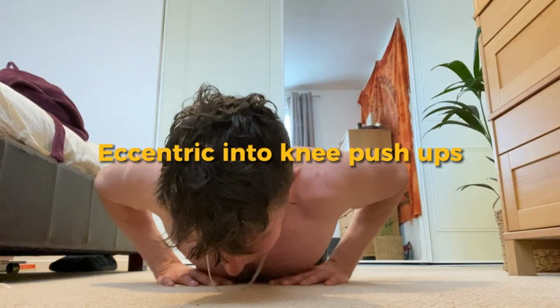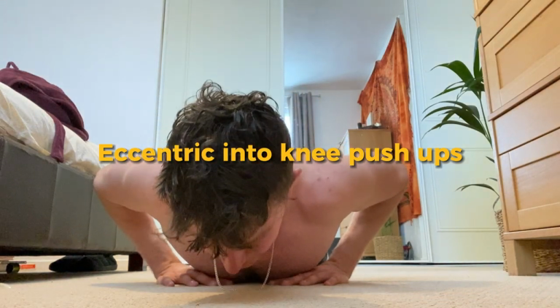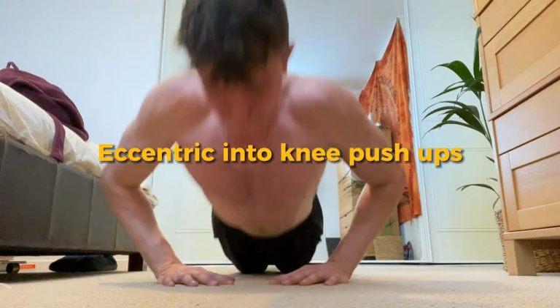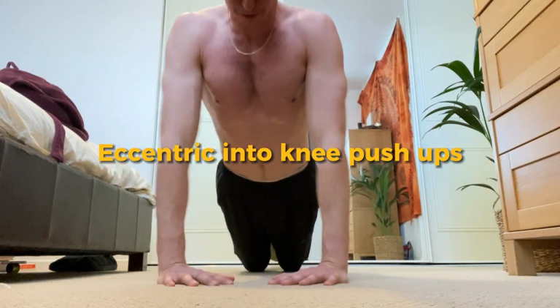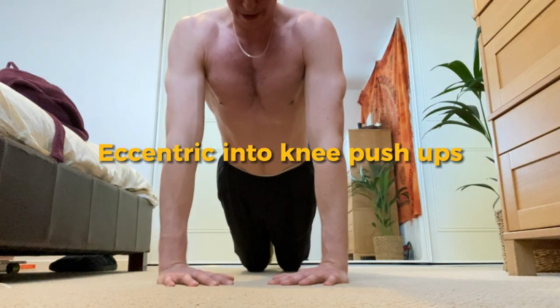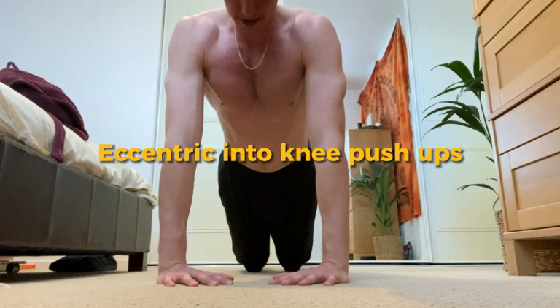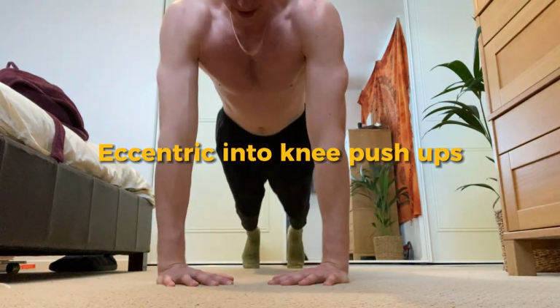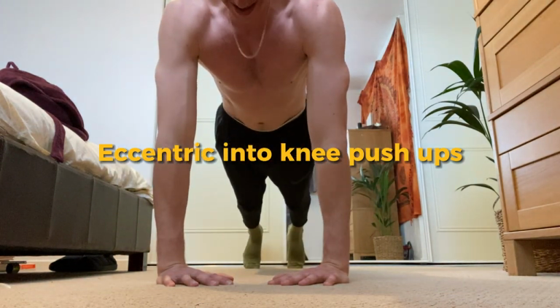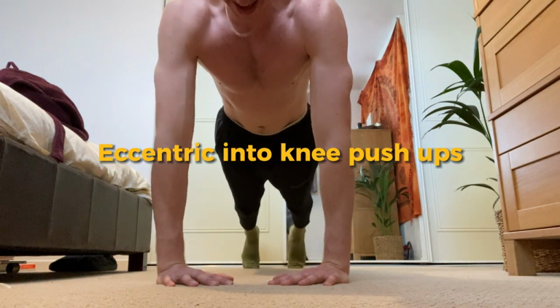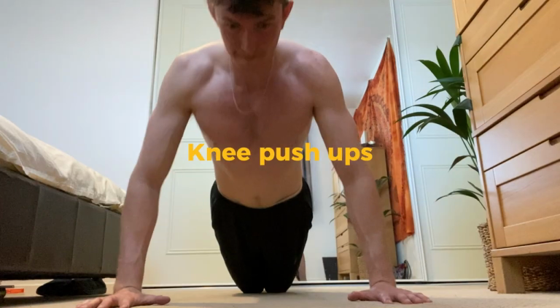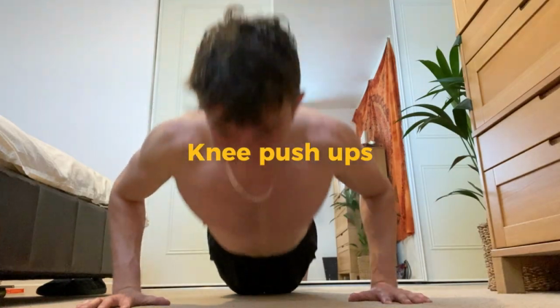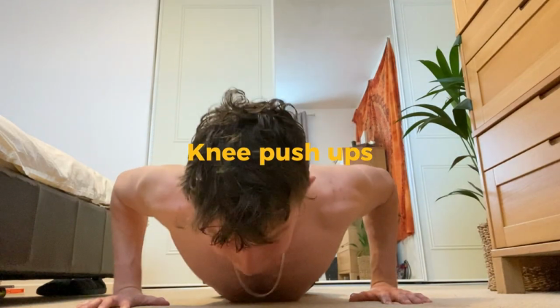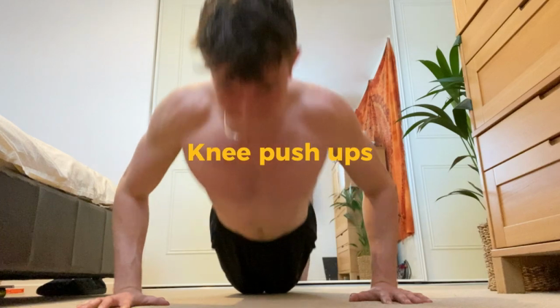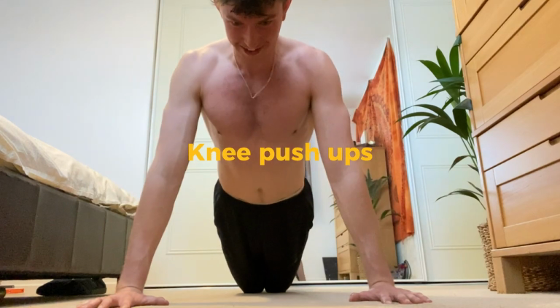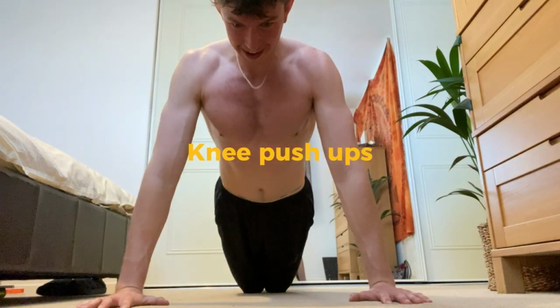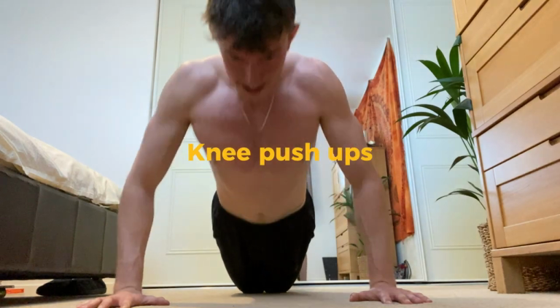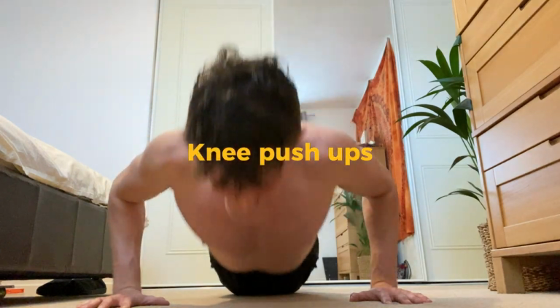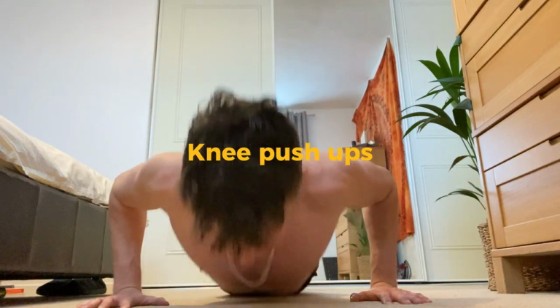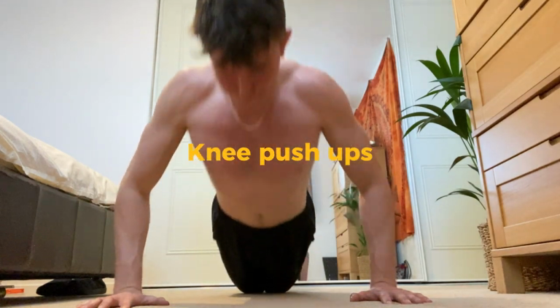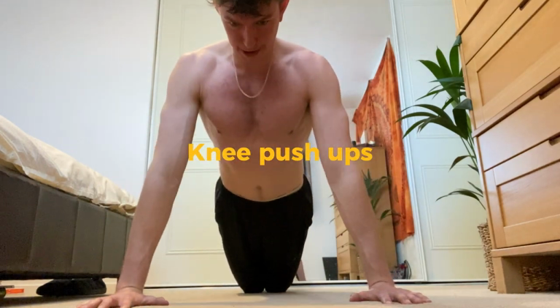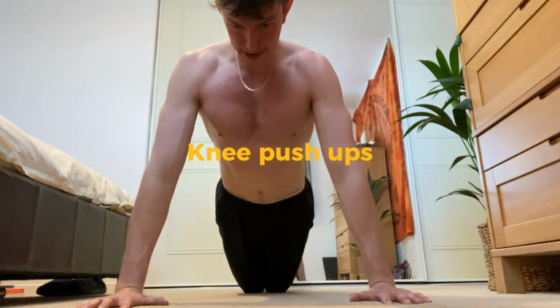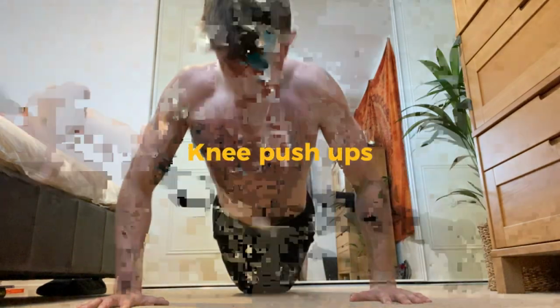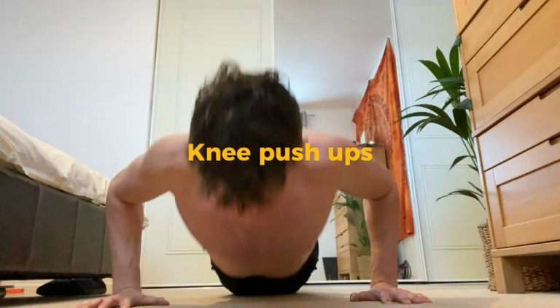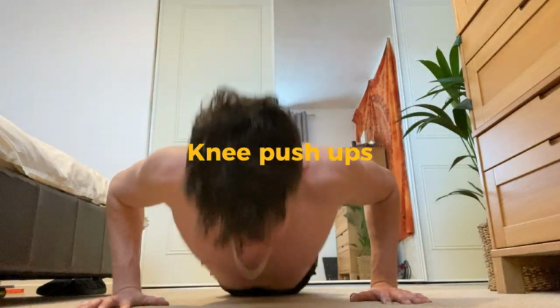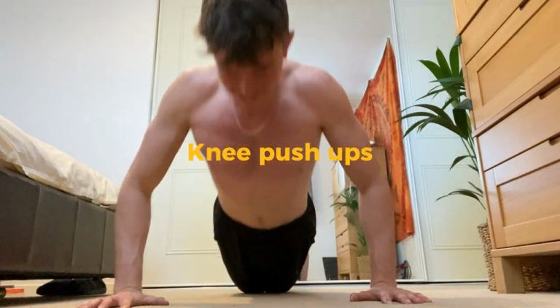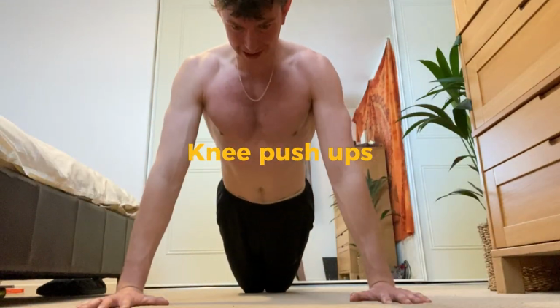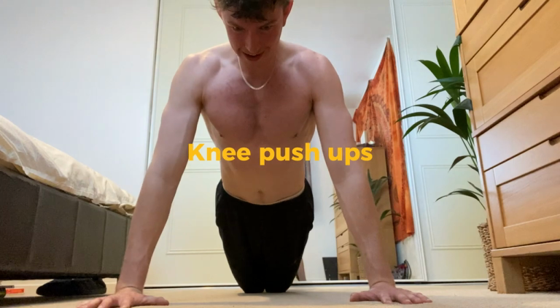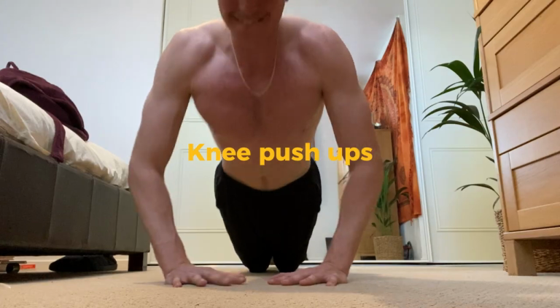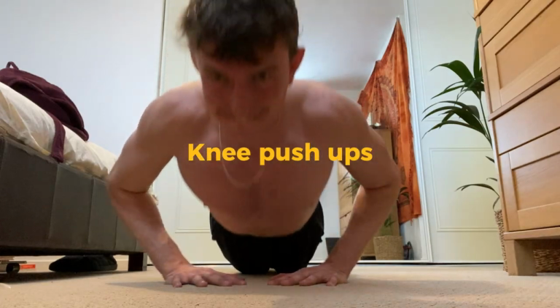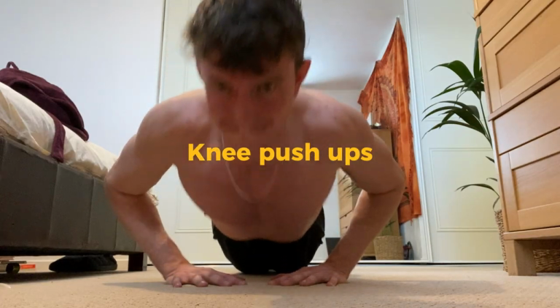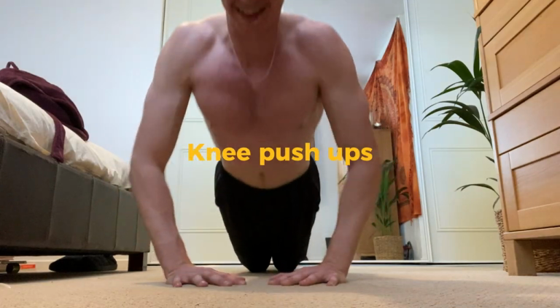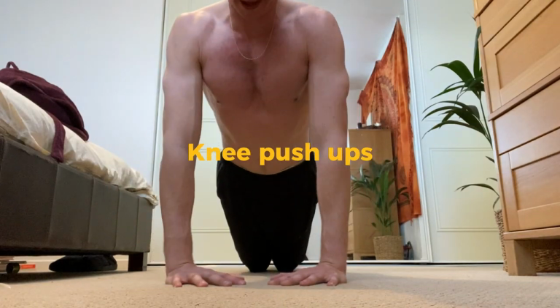Knee push-ups are great for developing the chest for beginners and are a great way of getting to your first push-ups. This can be done as regular or diamond.